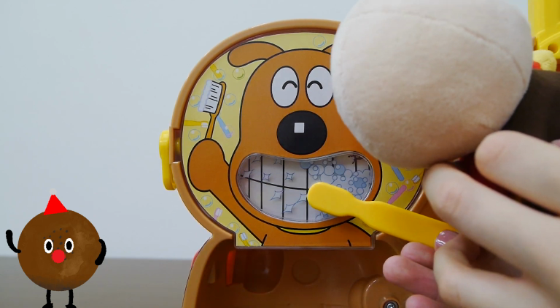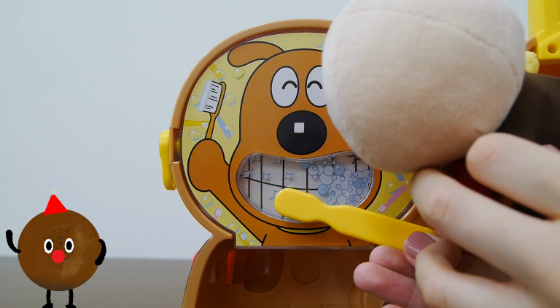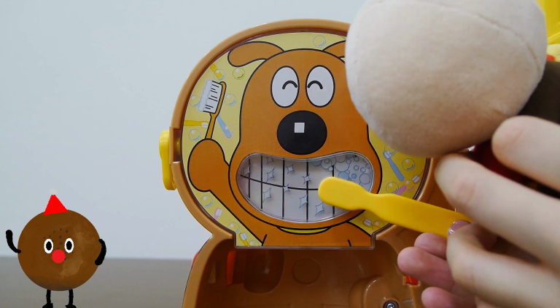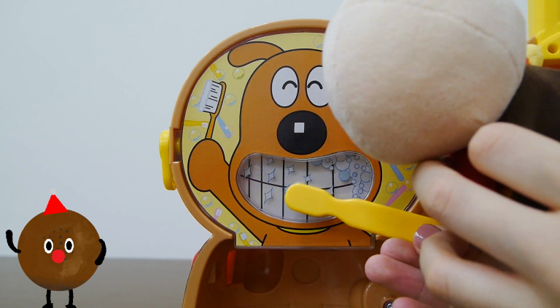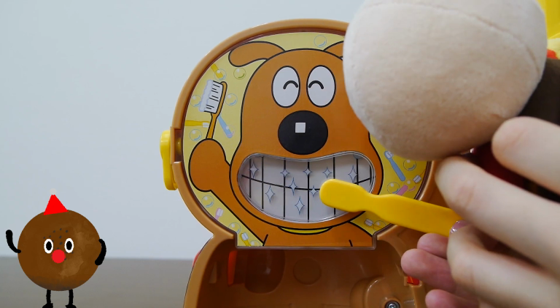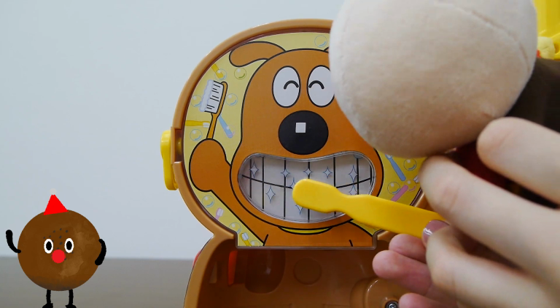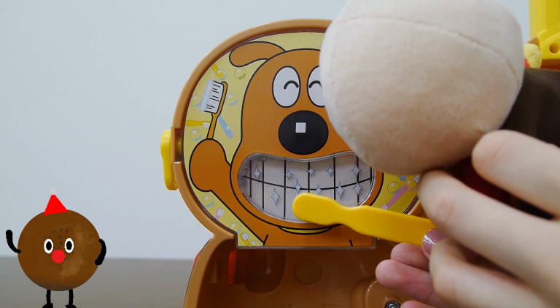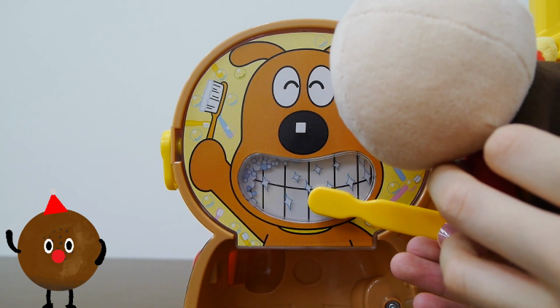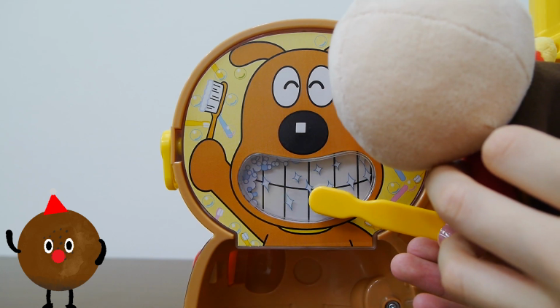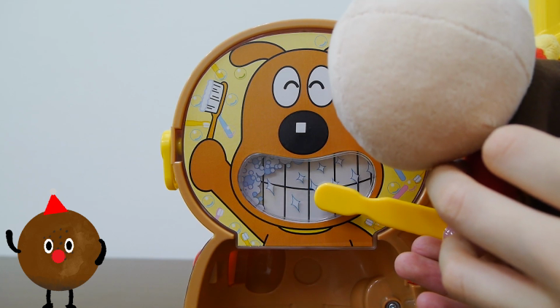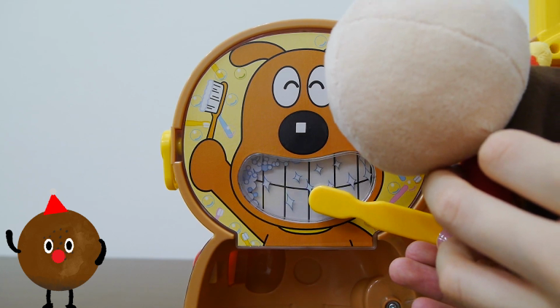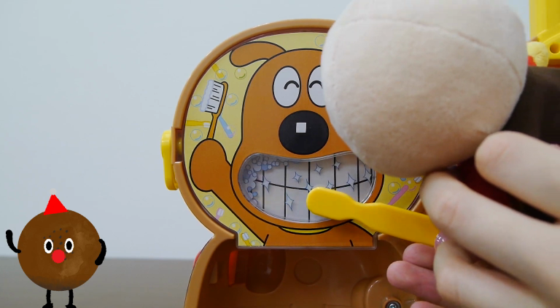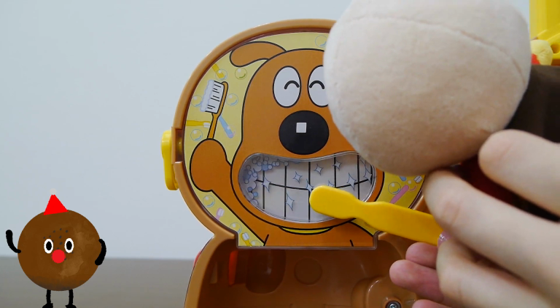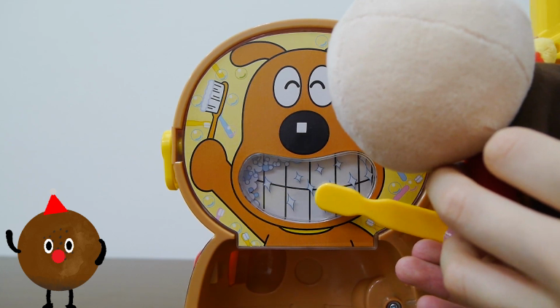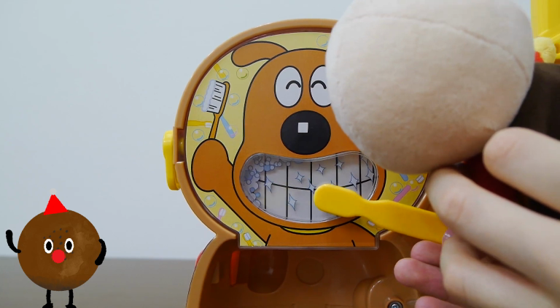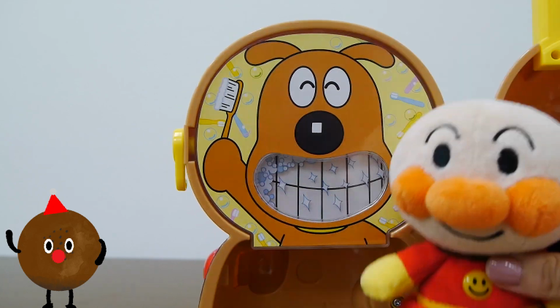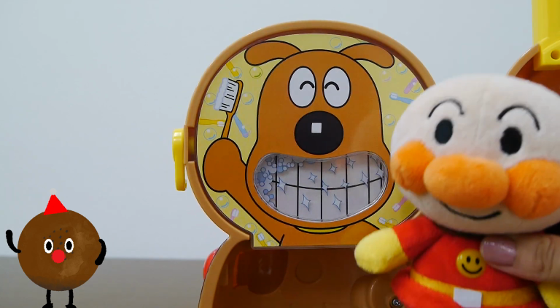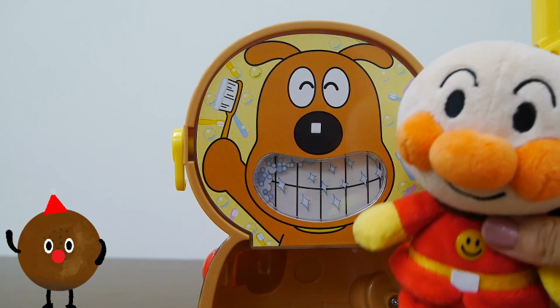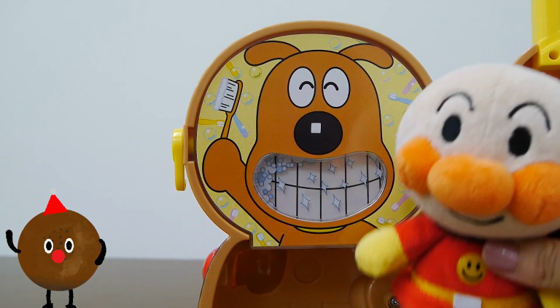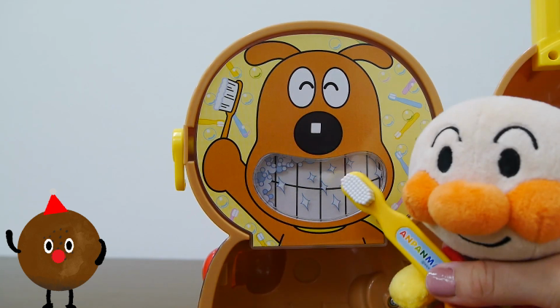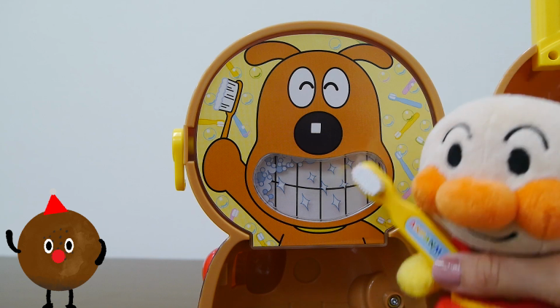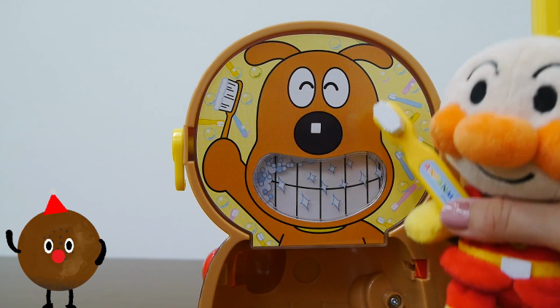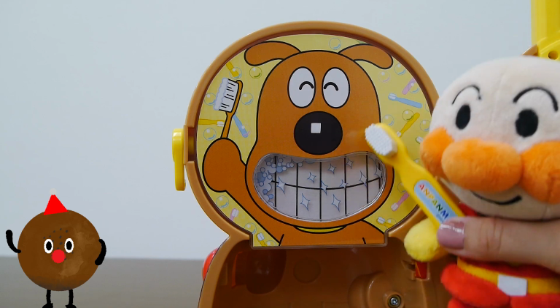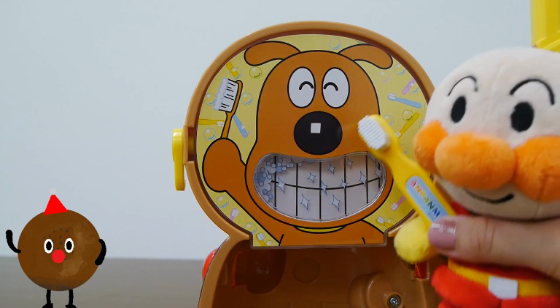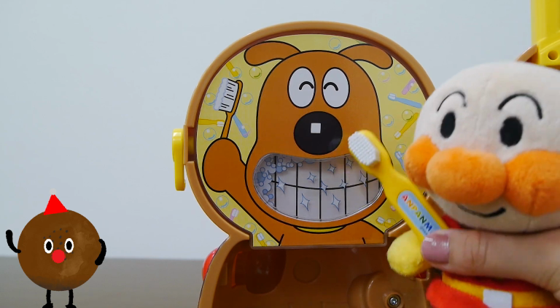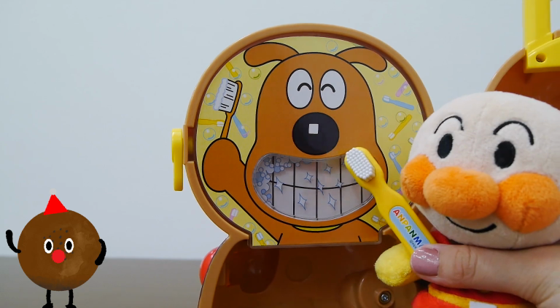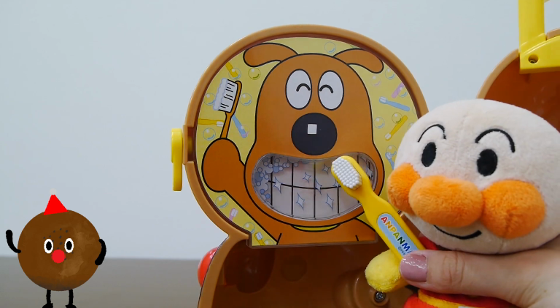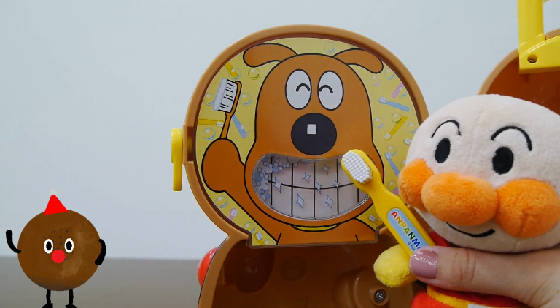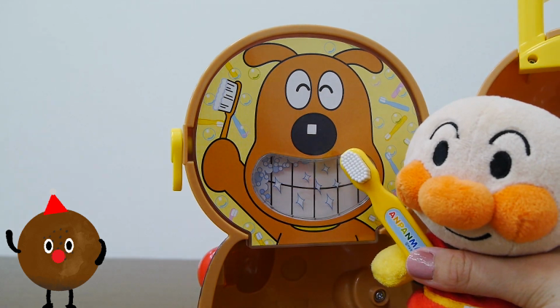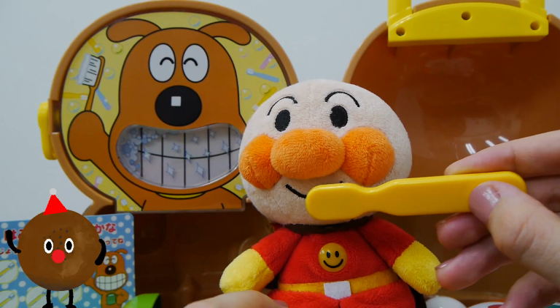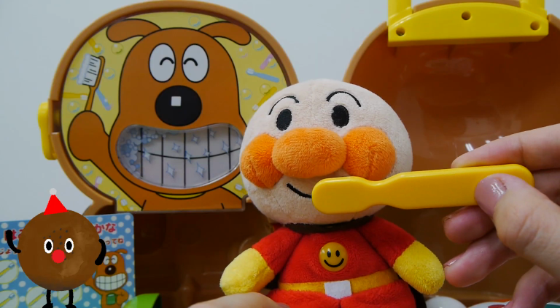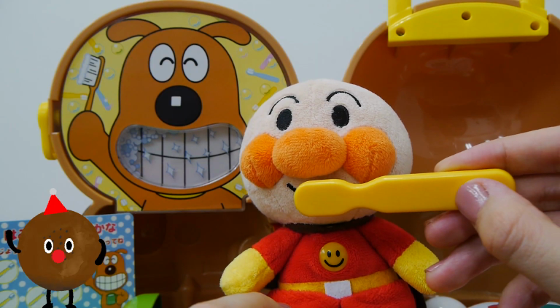We did it! The bacteria are gone and Cheese's teeth are so clean they even sparkle. Don't forget to brush your teeth too, Antpanman!